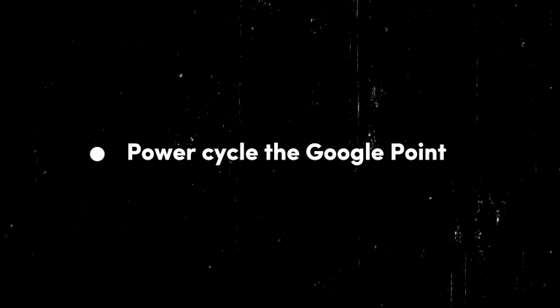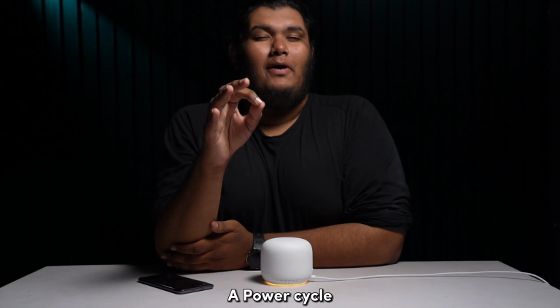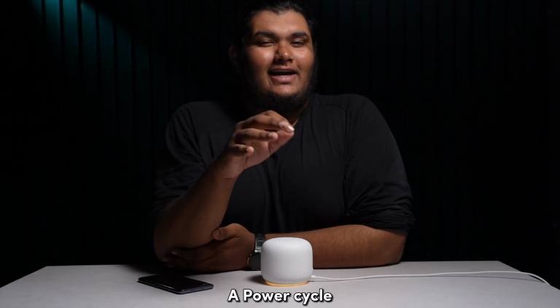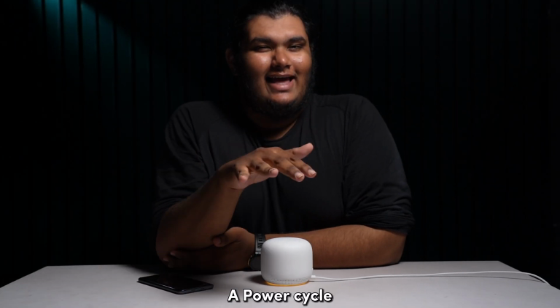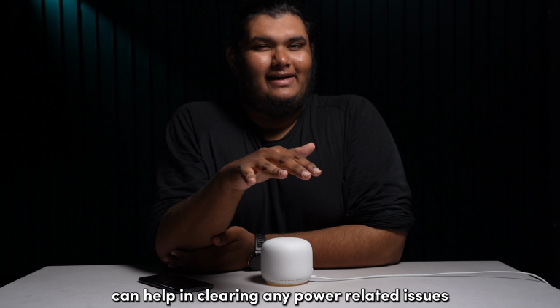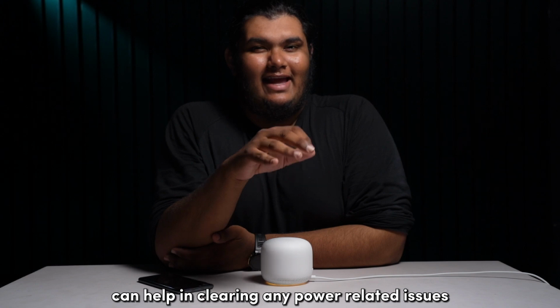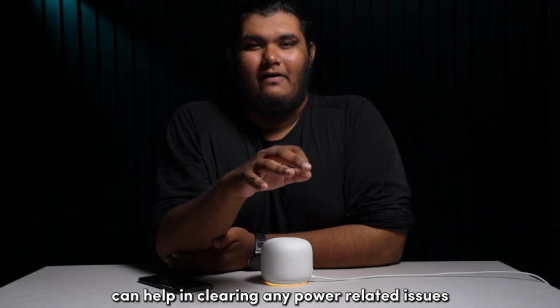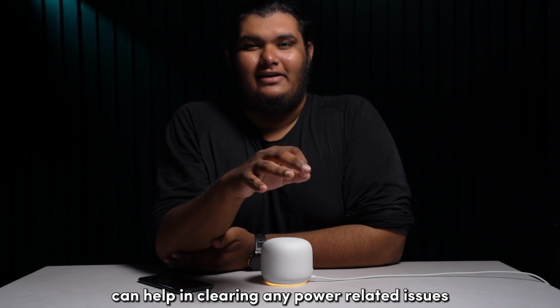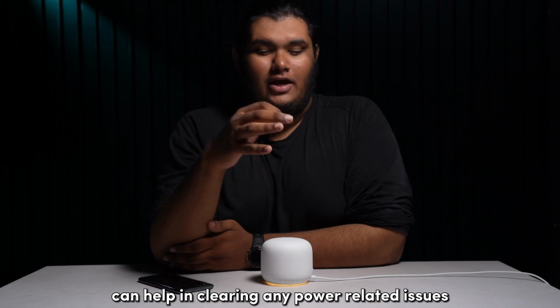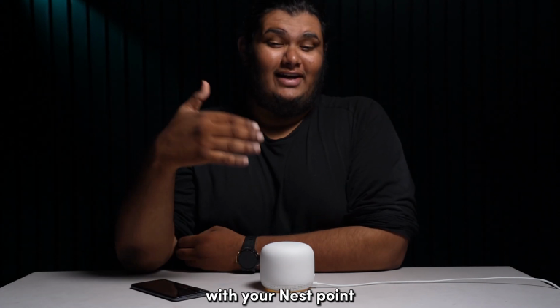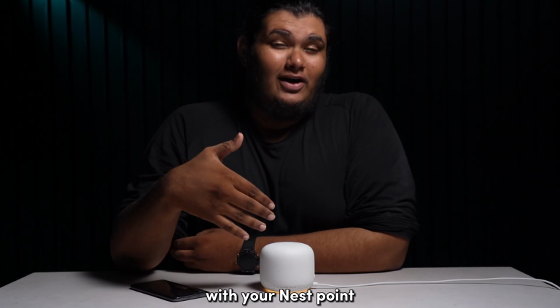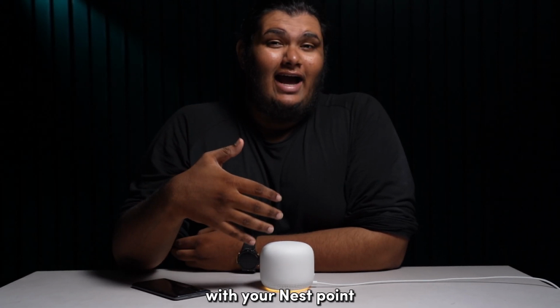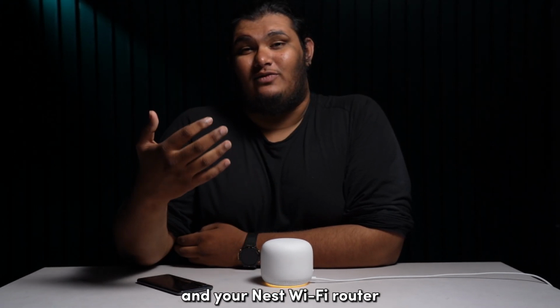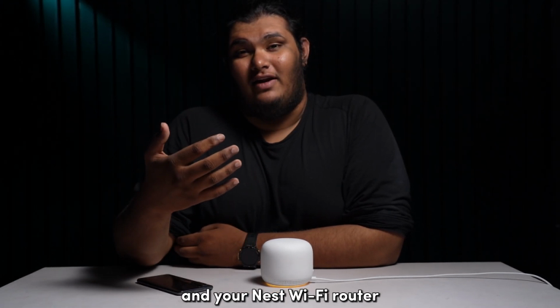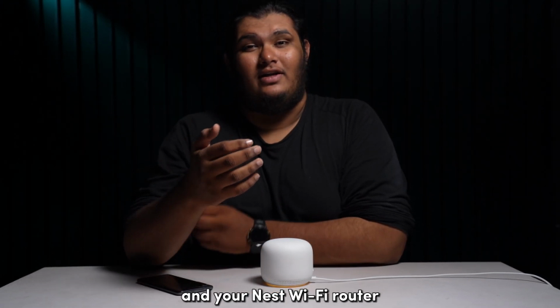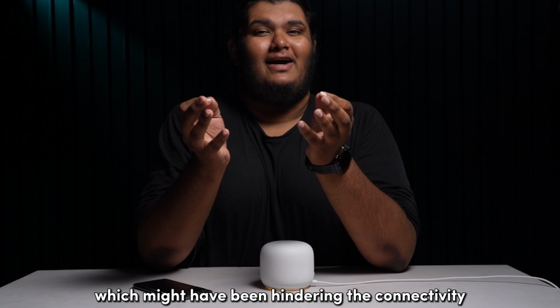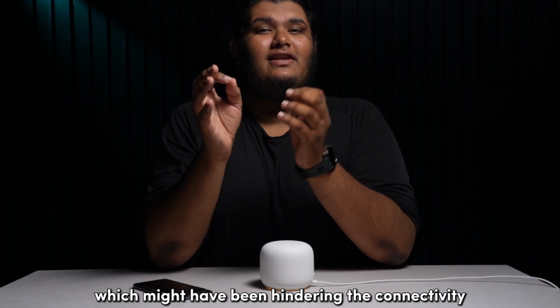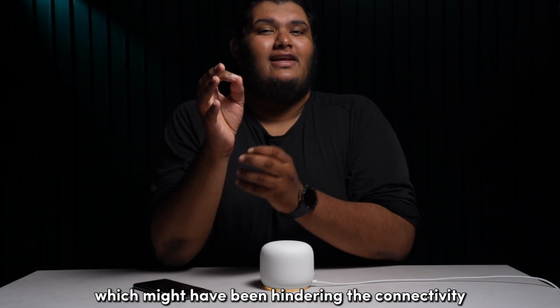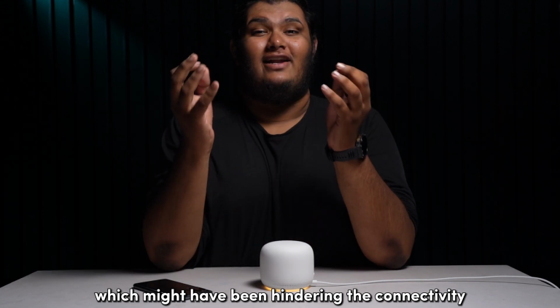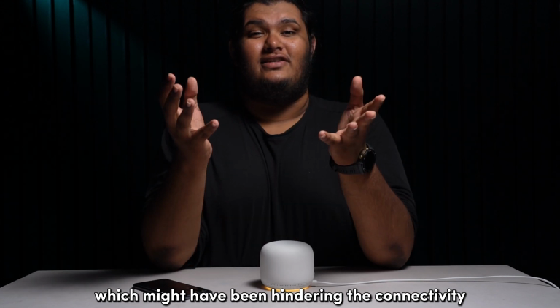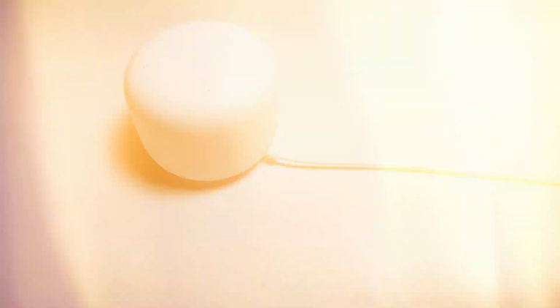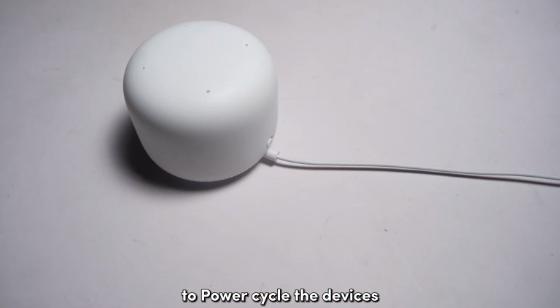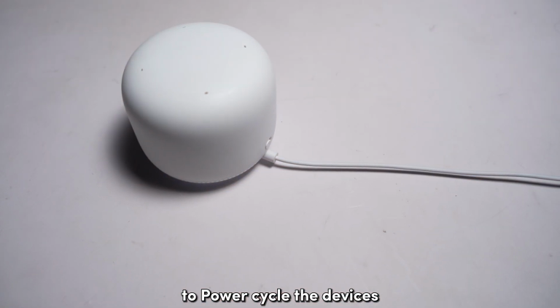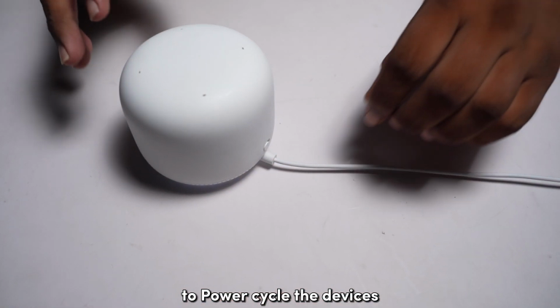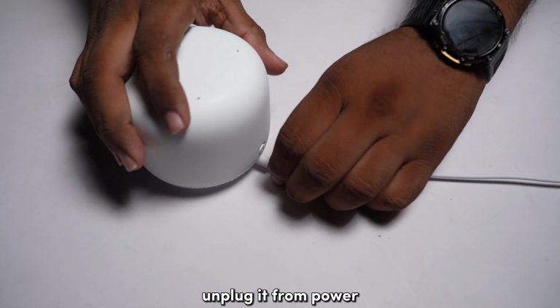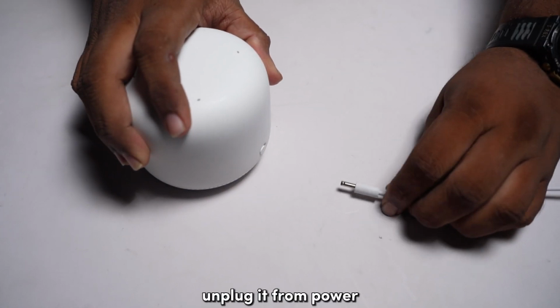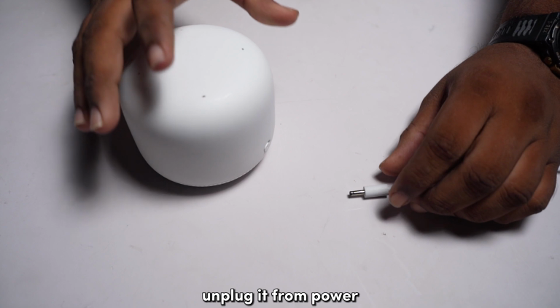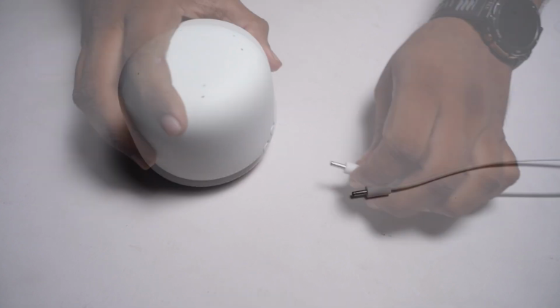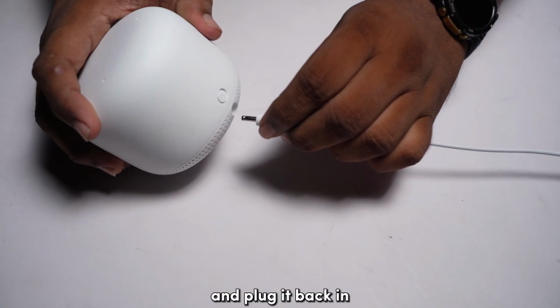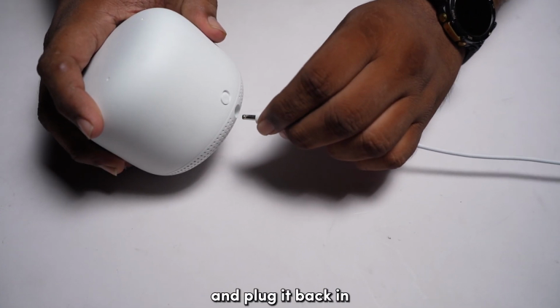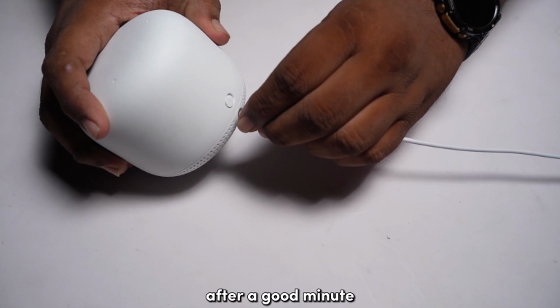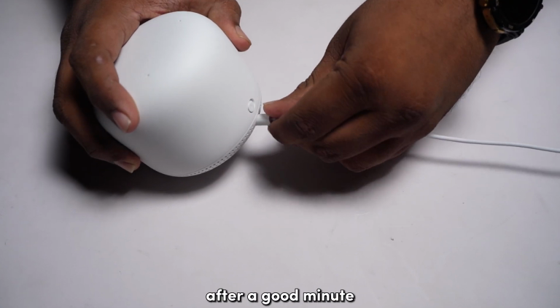A power cycle can help in clearing any power-related issues with your Nest Point and your Nest Wi-Fi router which might have been hindering the connectivity. To power cycle the devices, unplug it from power and plug it back in after a good minute.